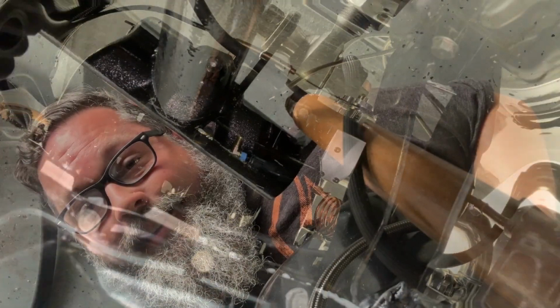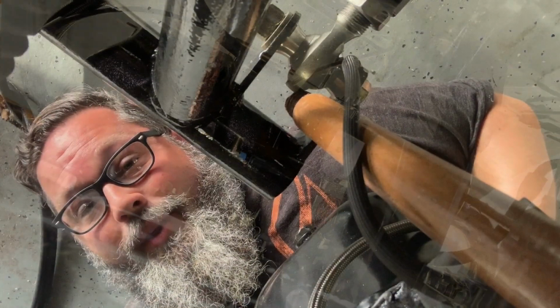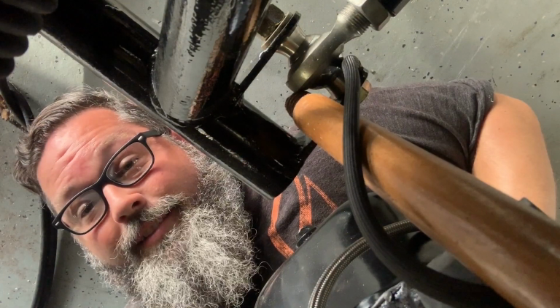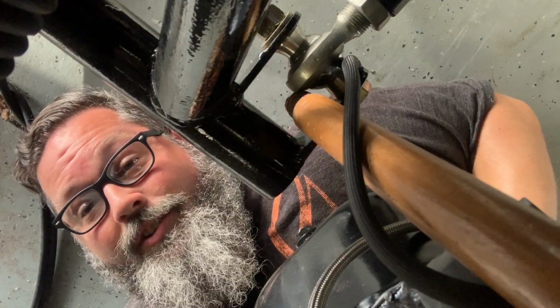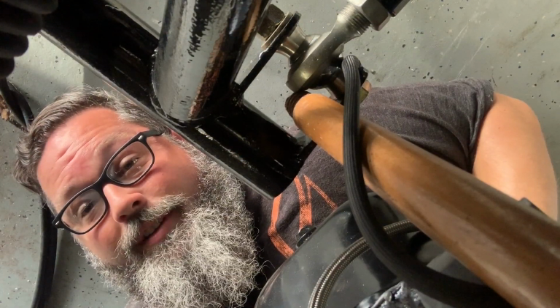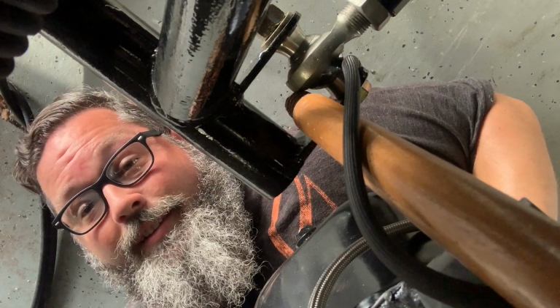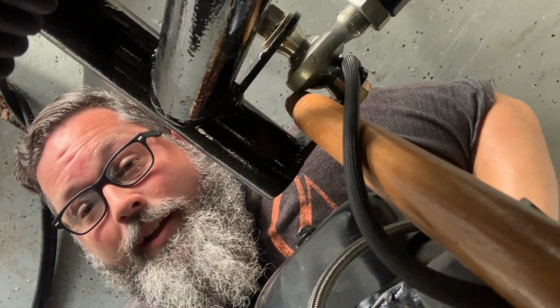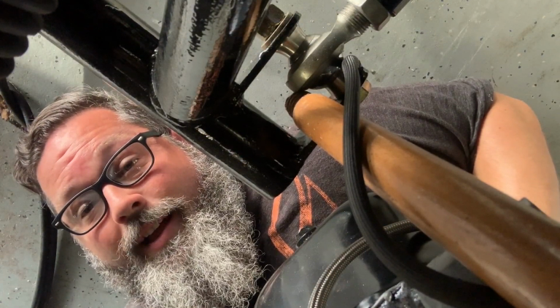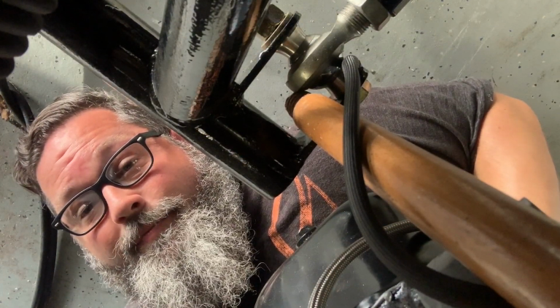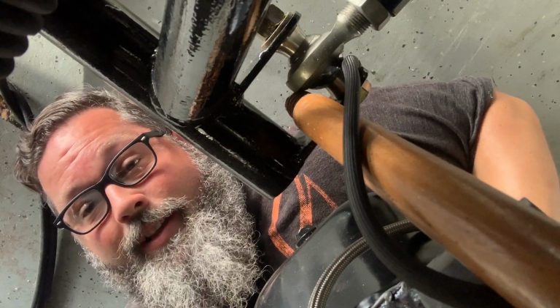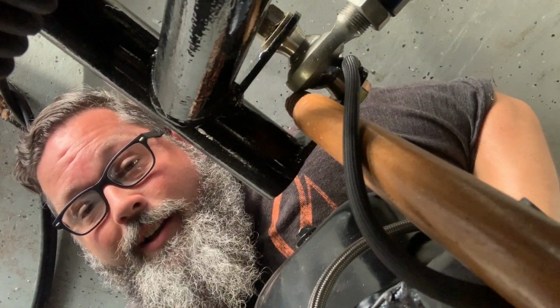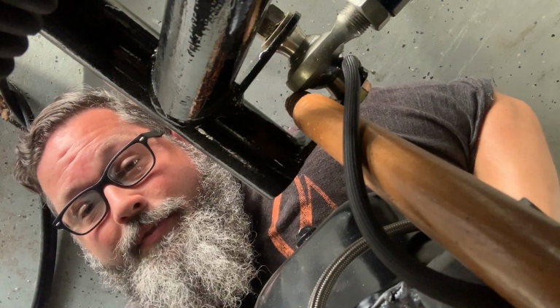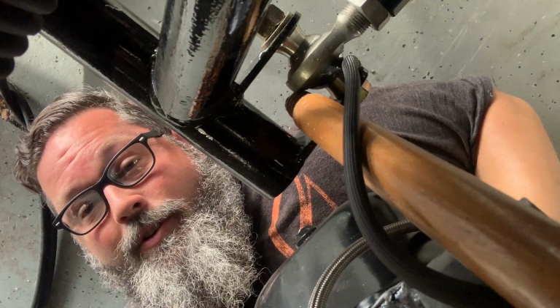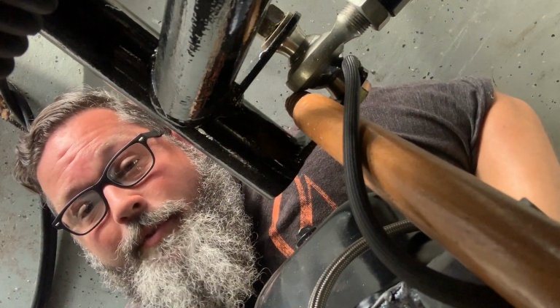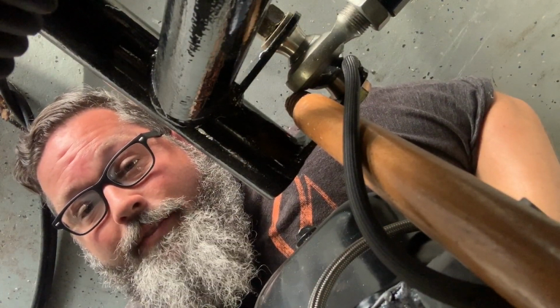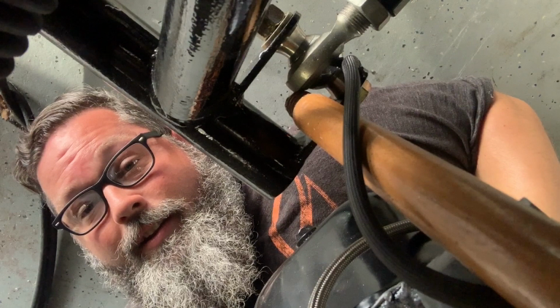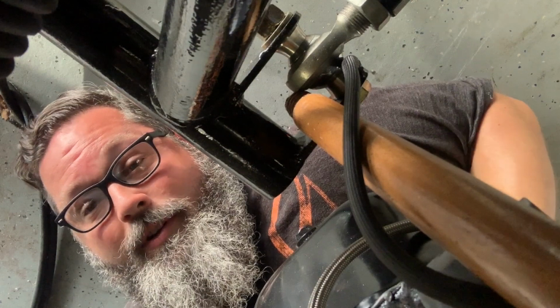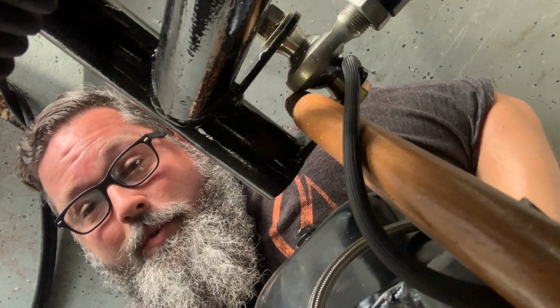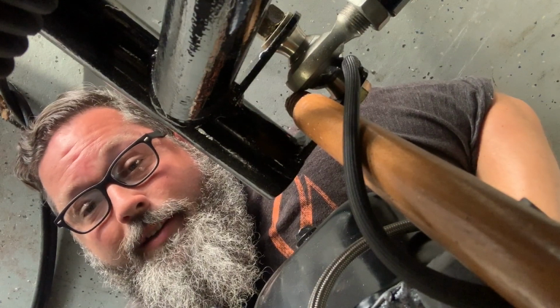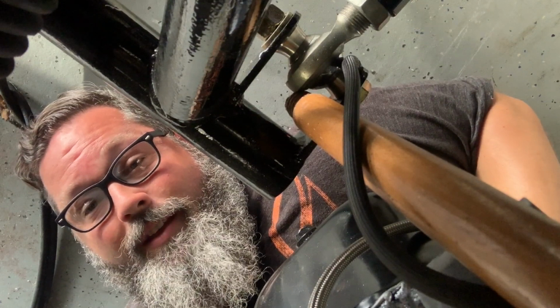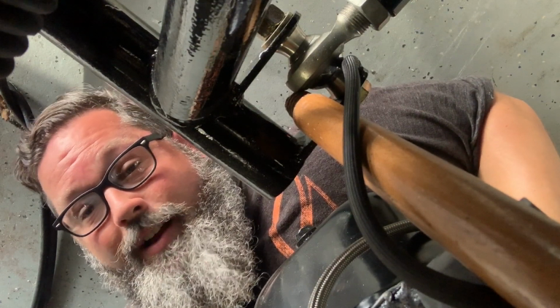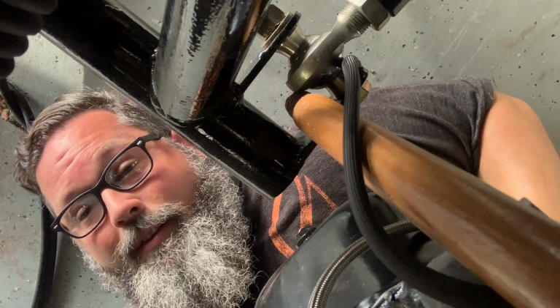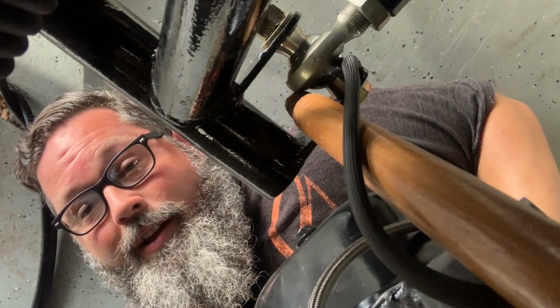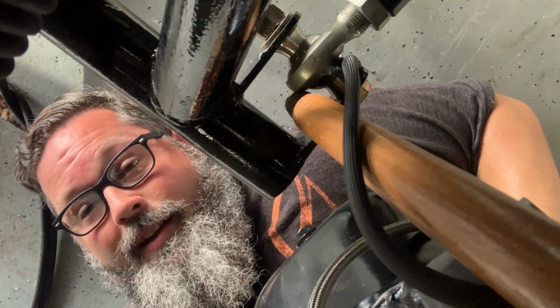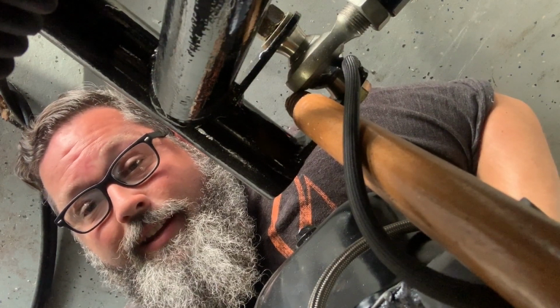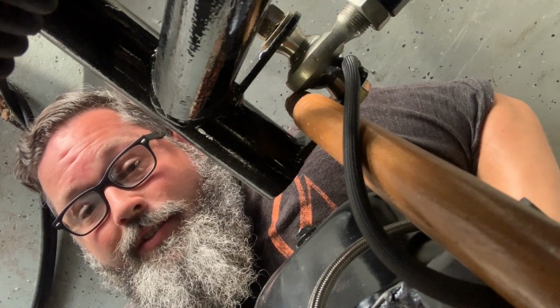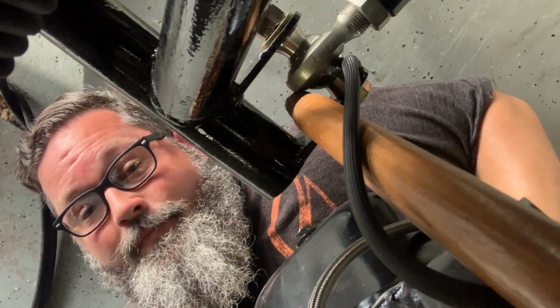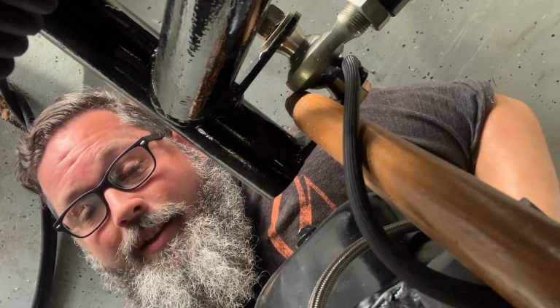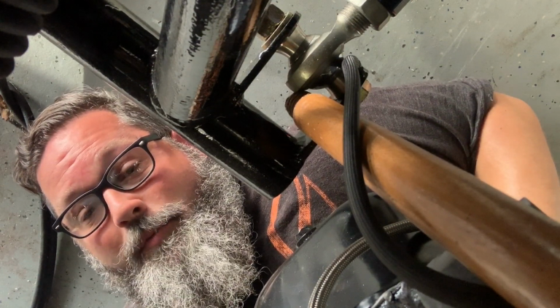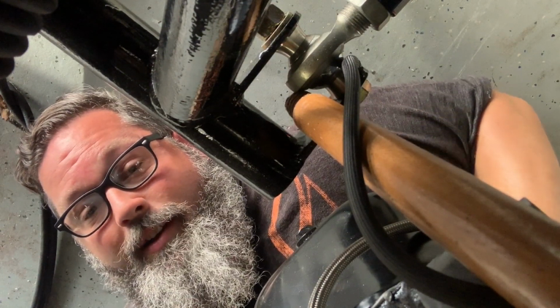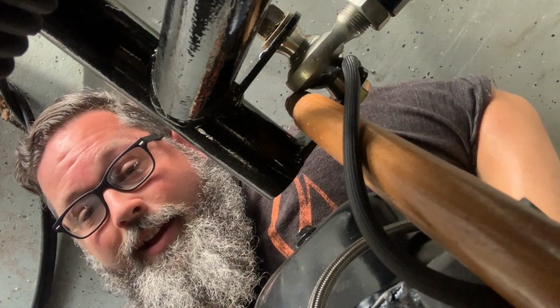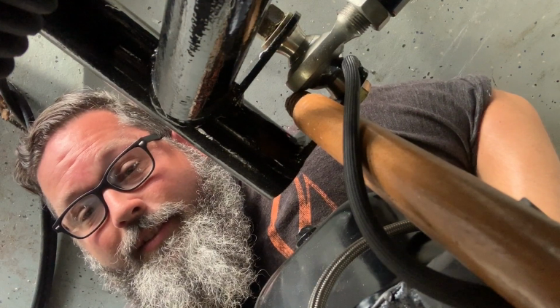That dash three stainless braided line is not long enough, so I'm going to have to get a new one. A couple of little odds and ends I needed, so I'll just plan on getting all that stuff on its way.